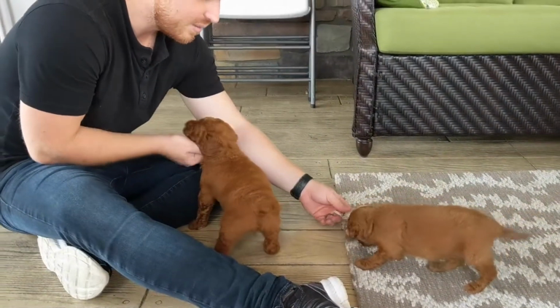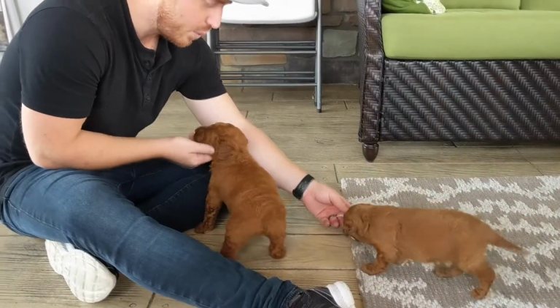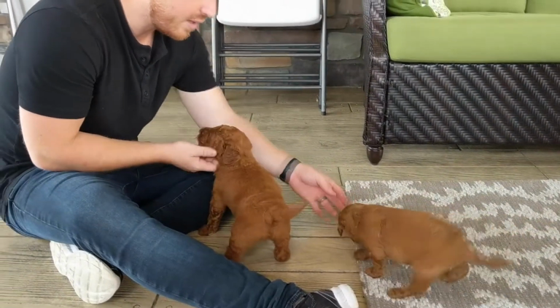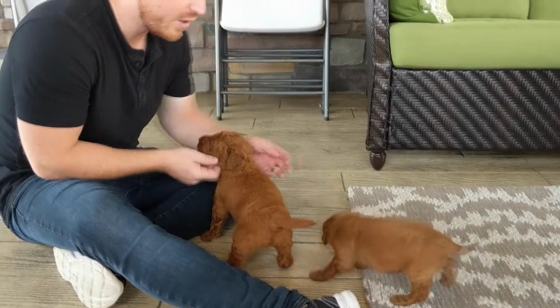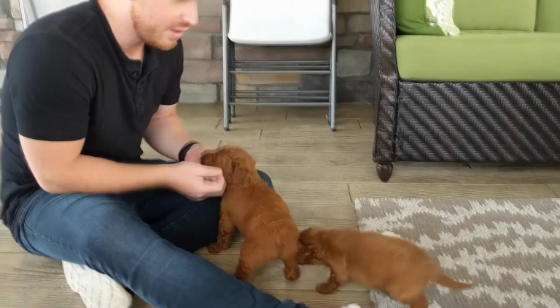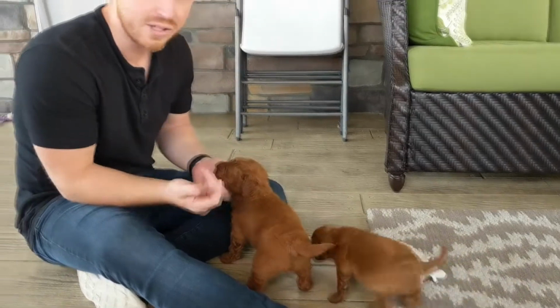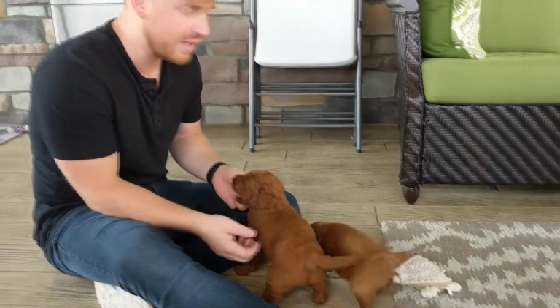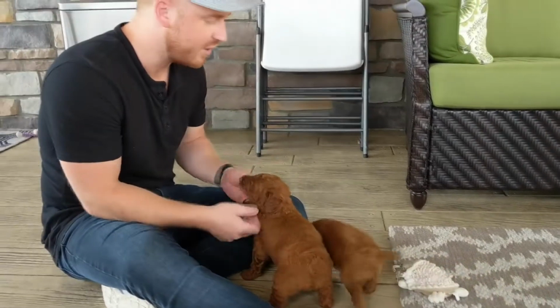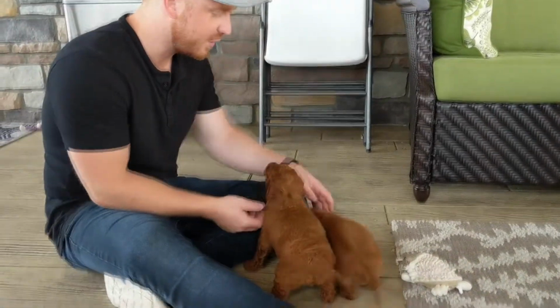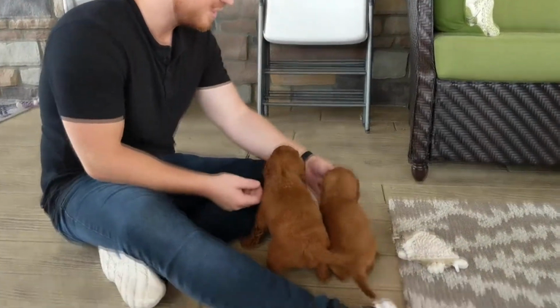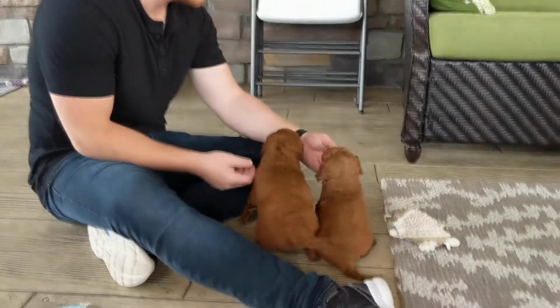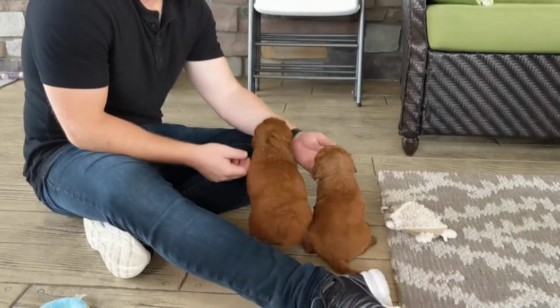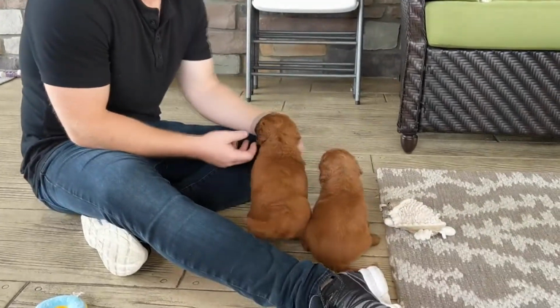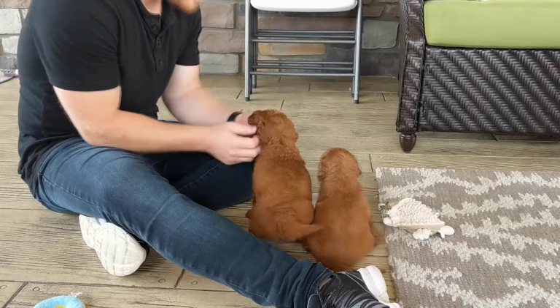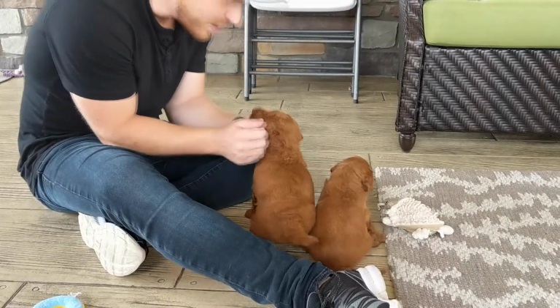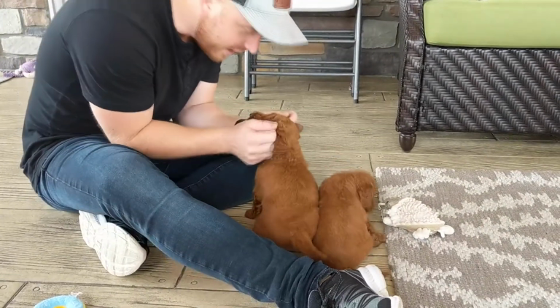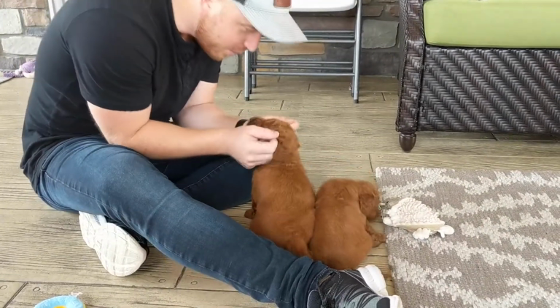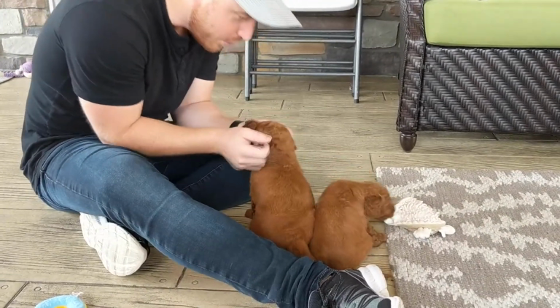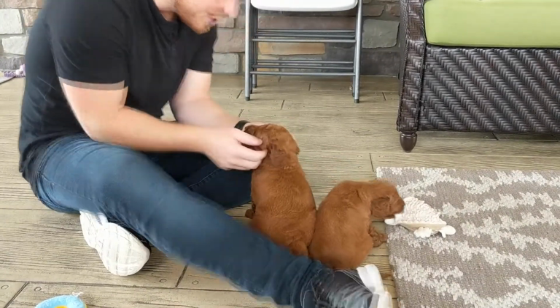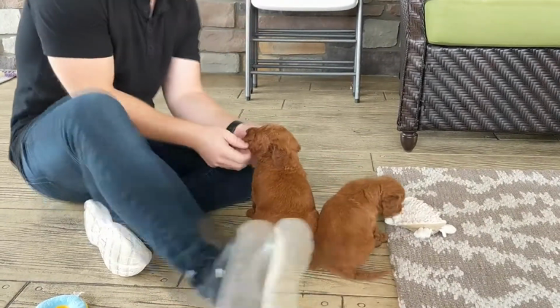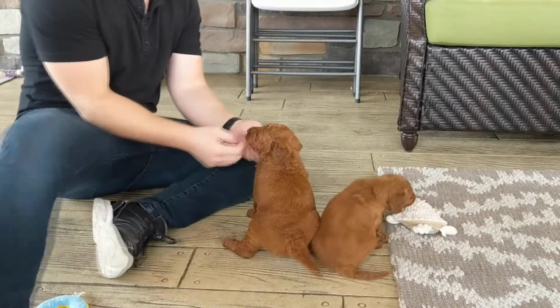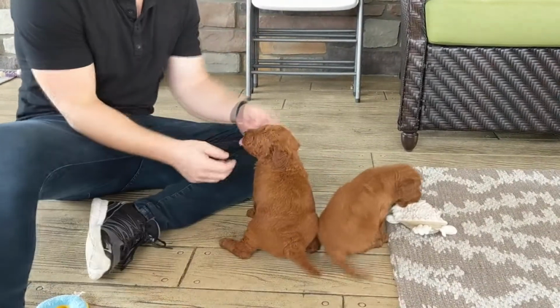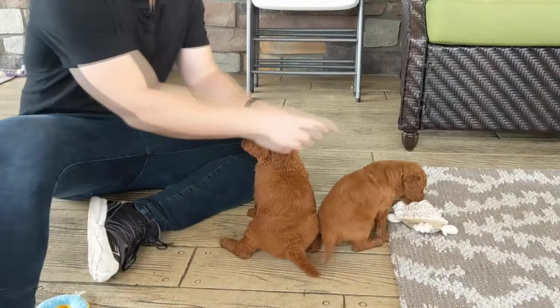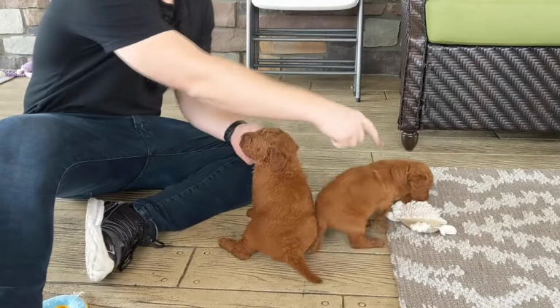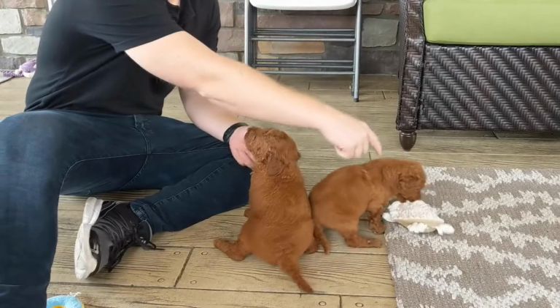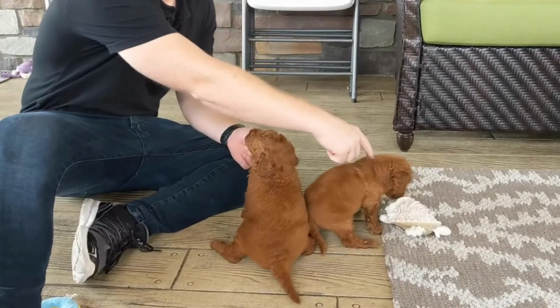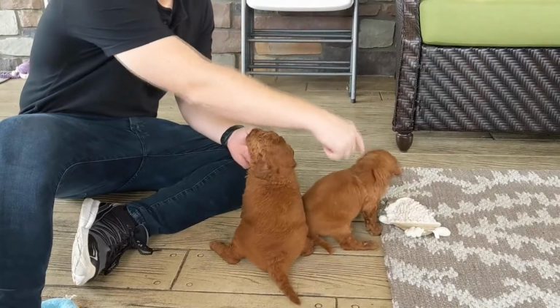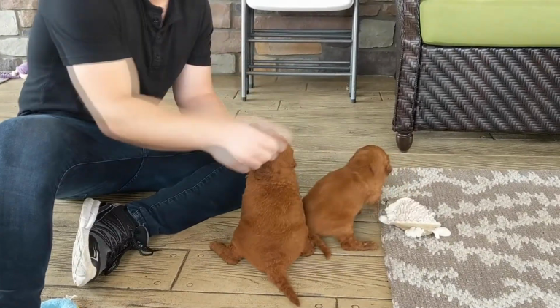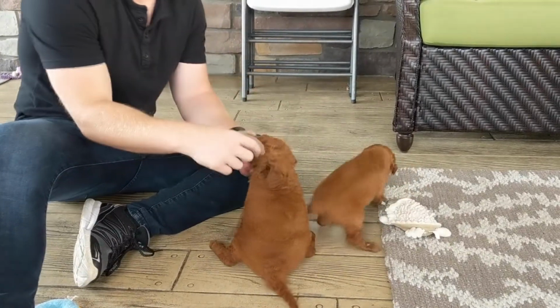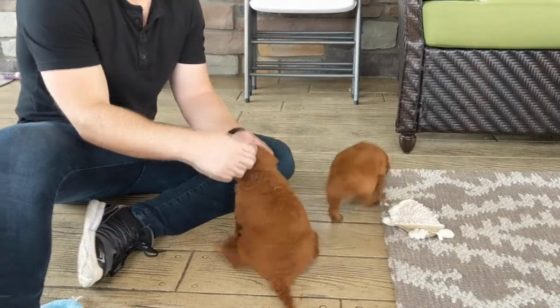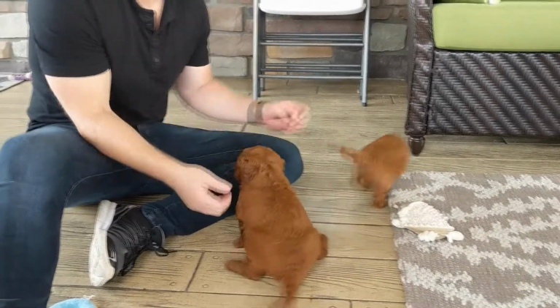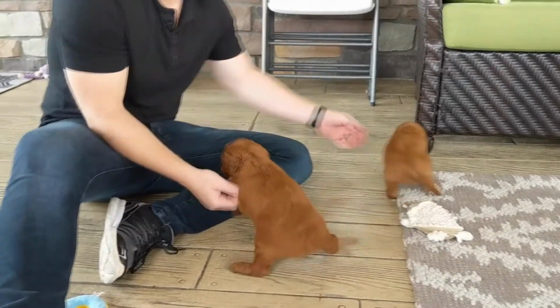Both have pretty — definitely going to have good curls. So again, this here is Buster and this is Bruno.